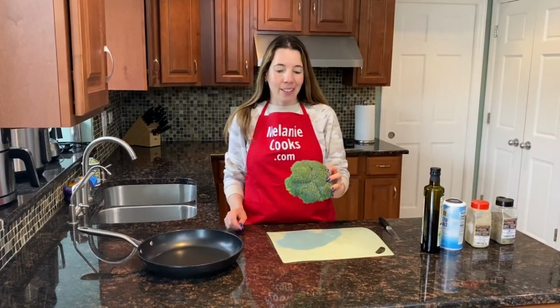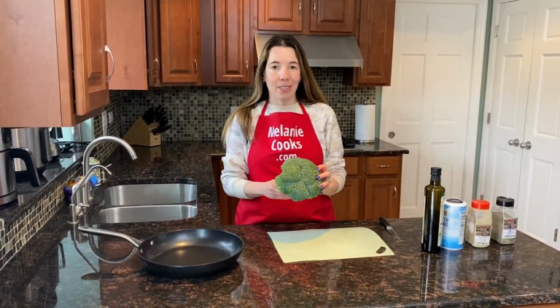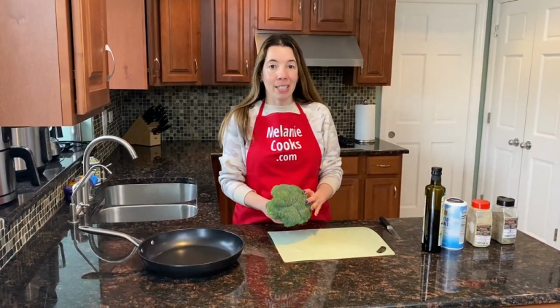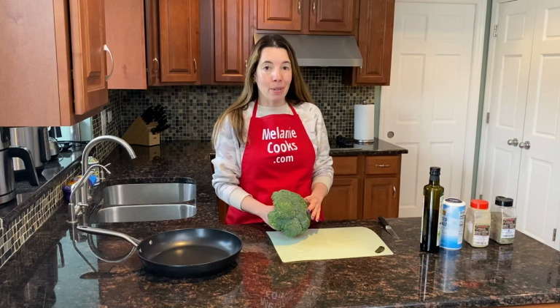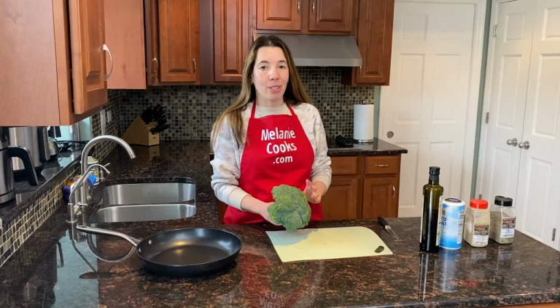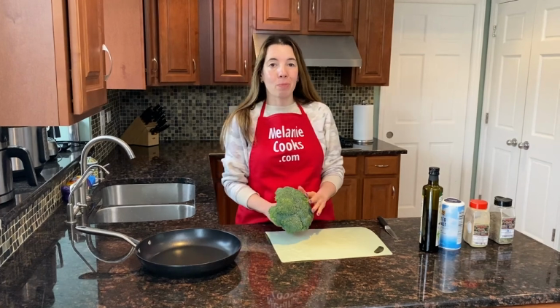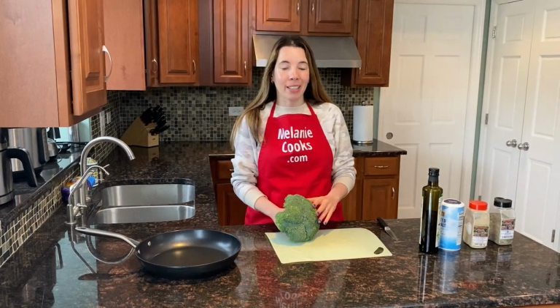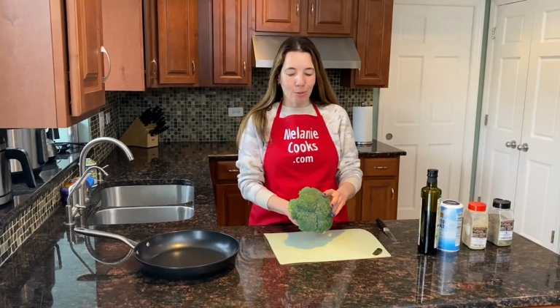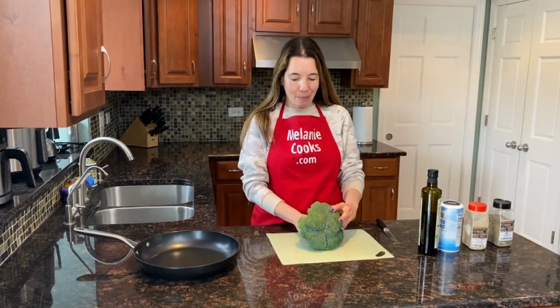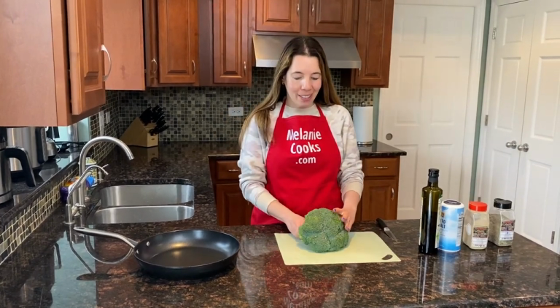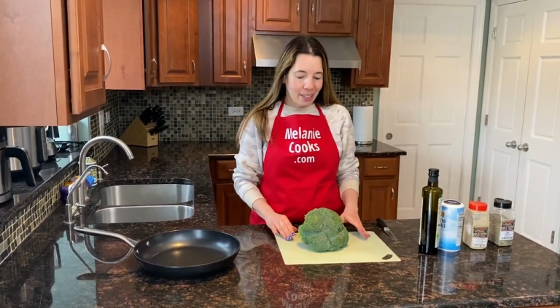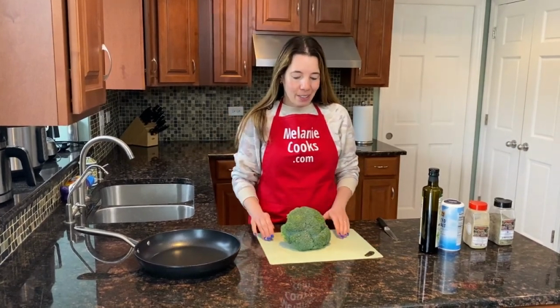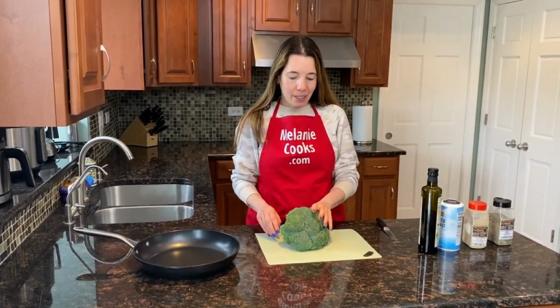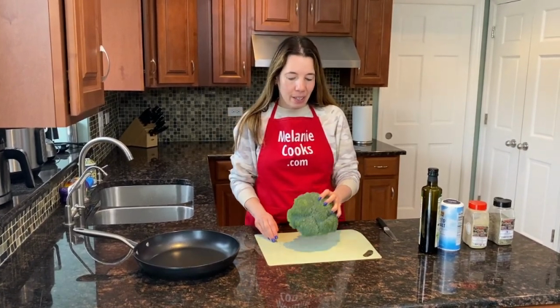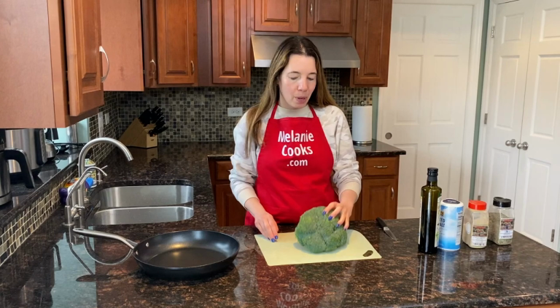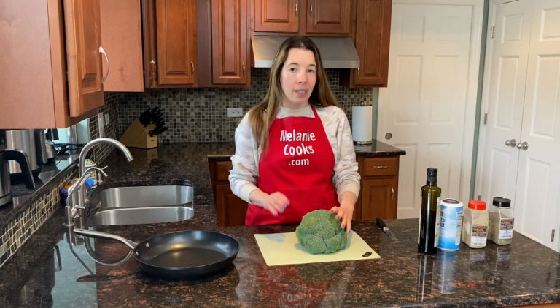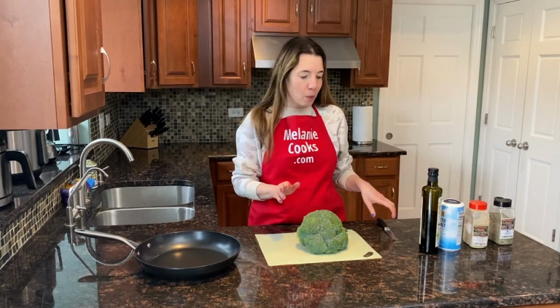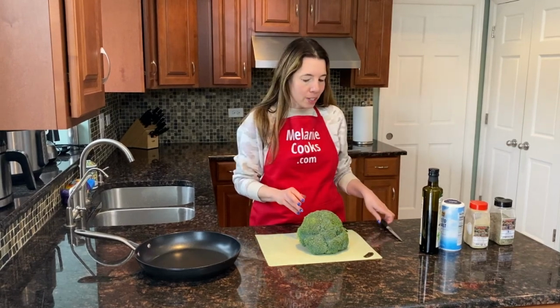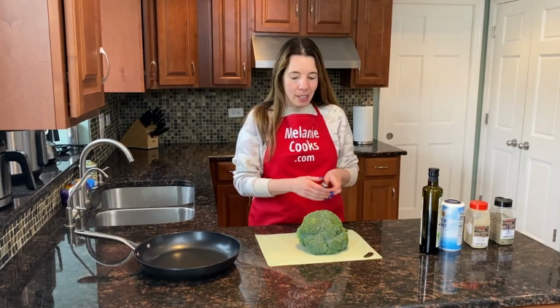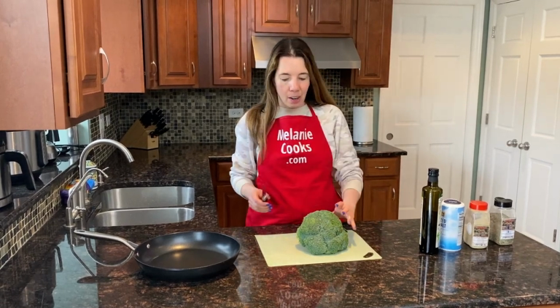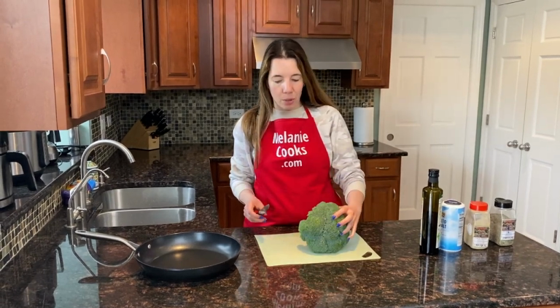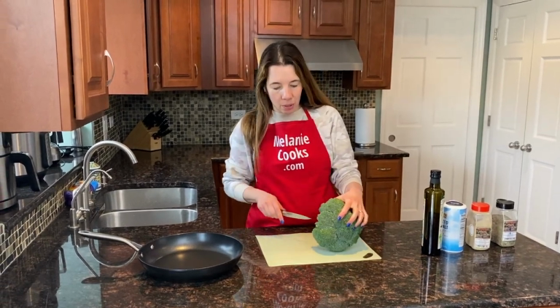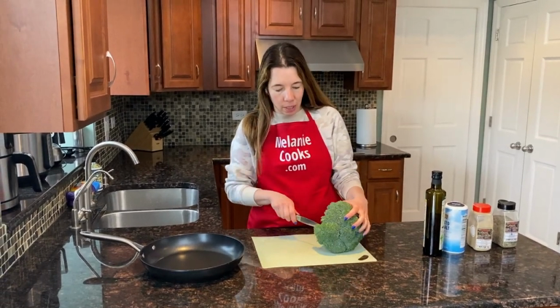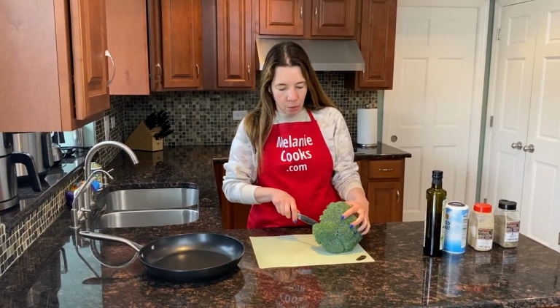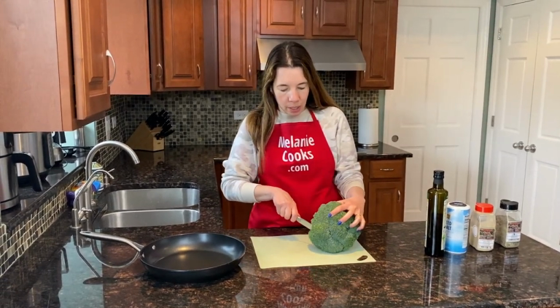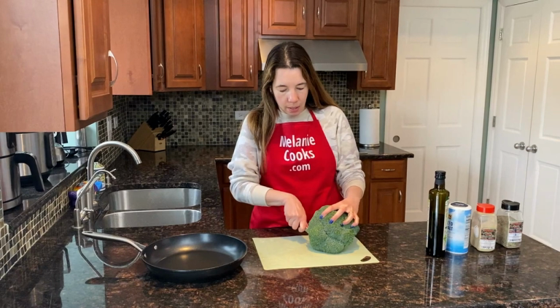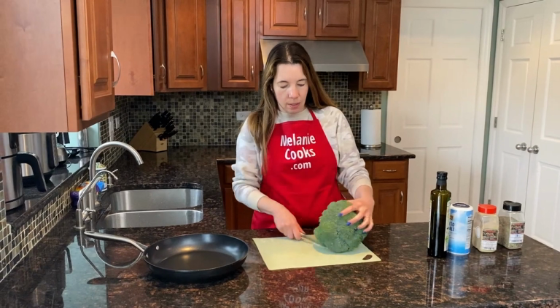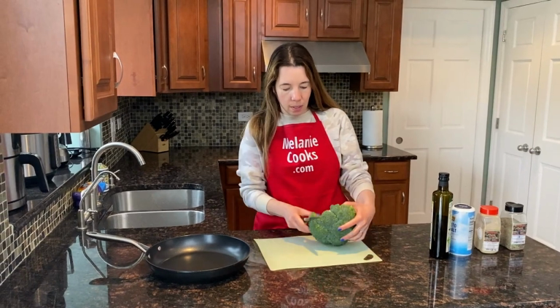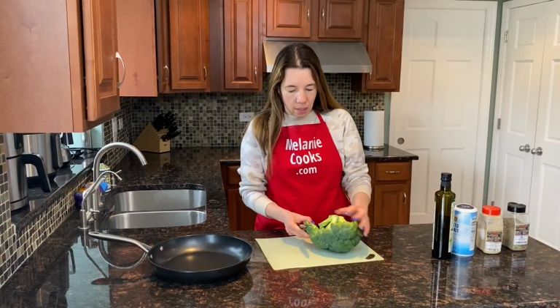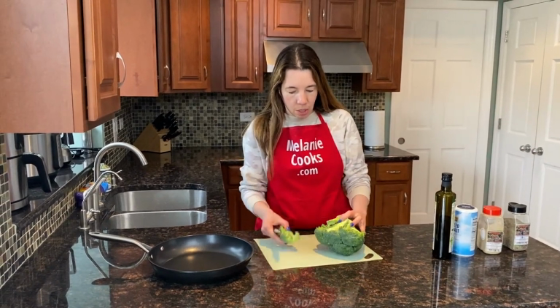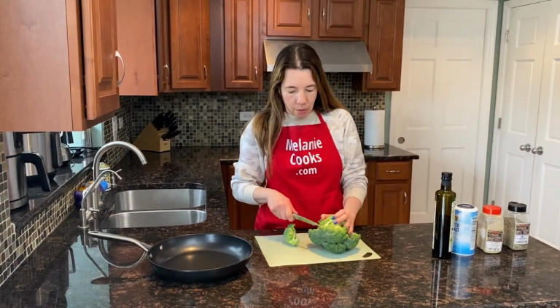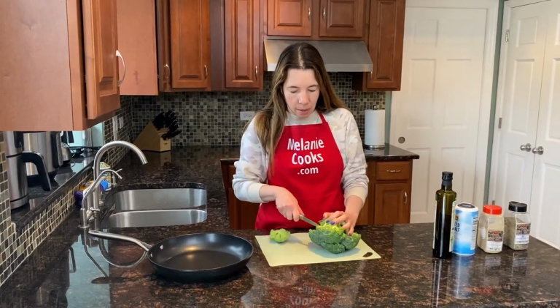It's very simple — we'll just cook broccoli on a frying pan. Here's a head of broccoli, I already washed it, and now I'm just going to cut it into florets. Just cut off the stems.